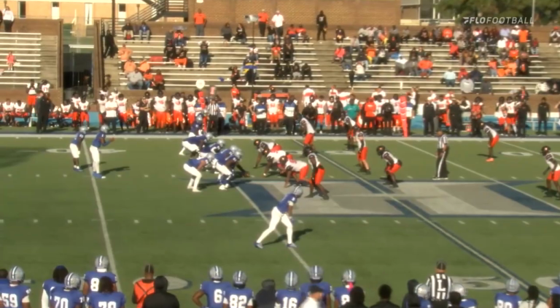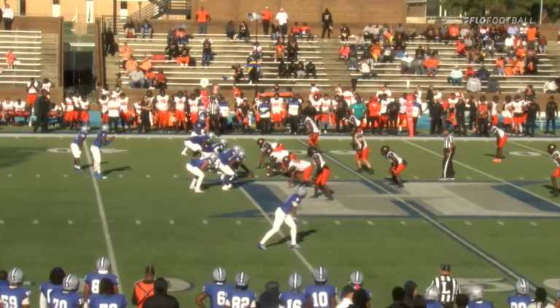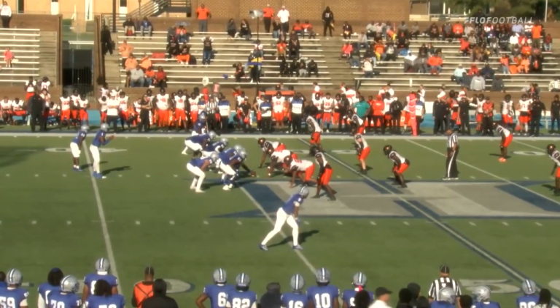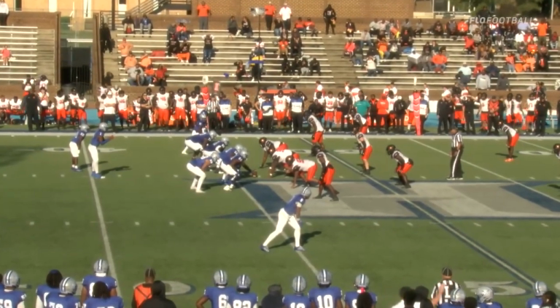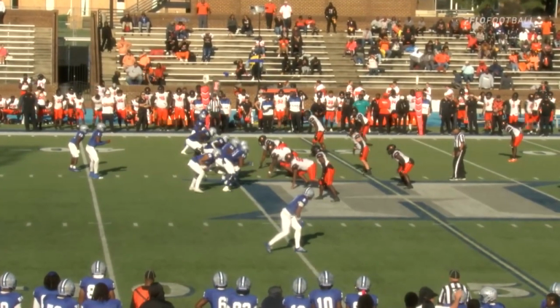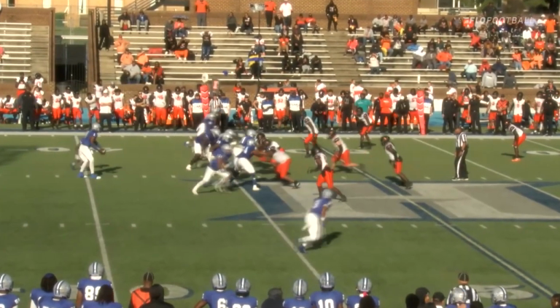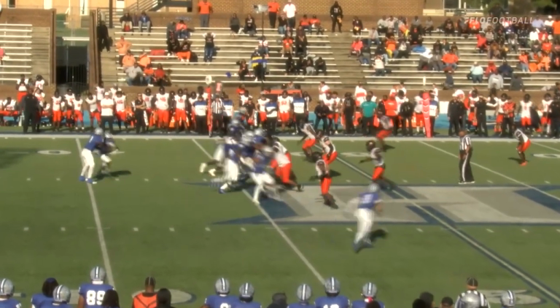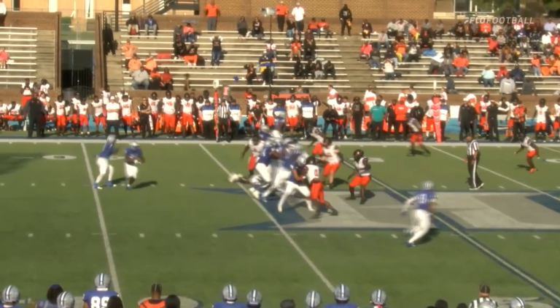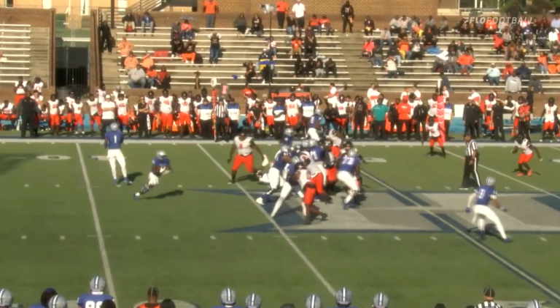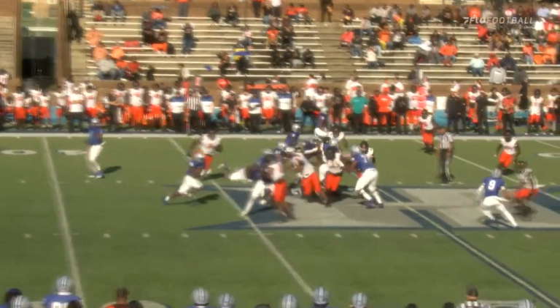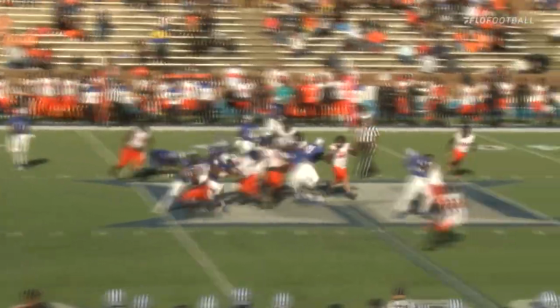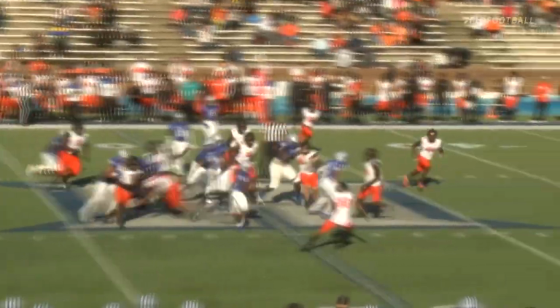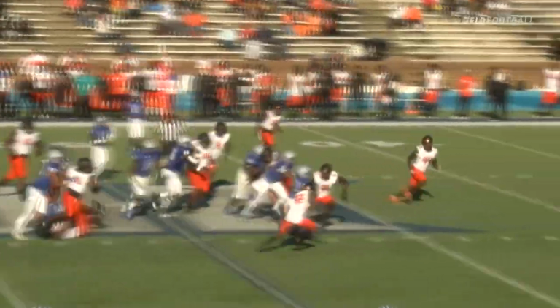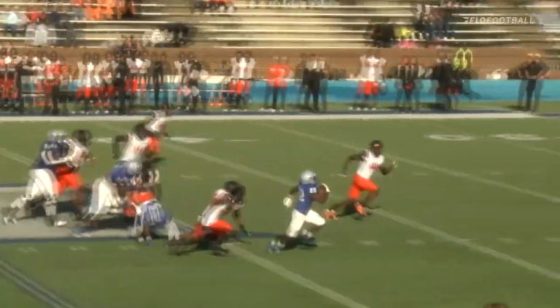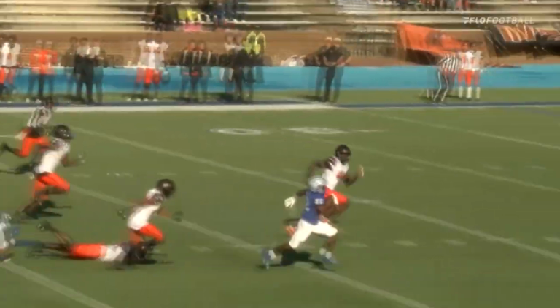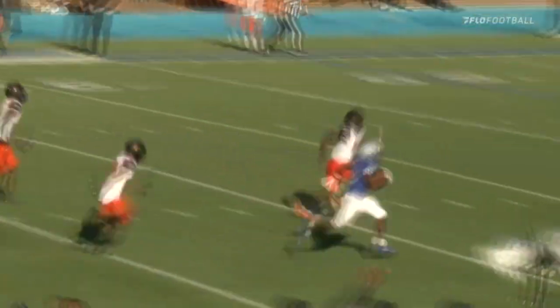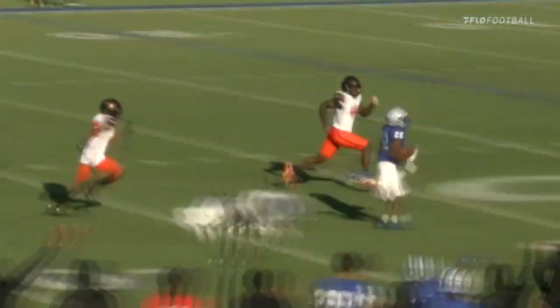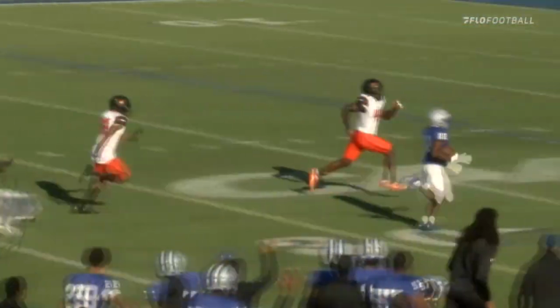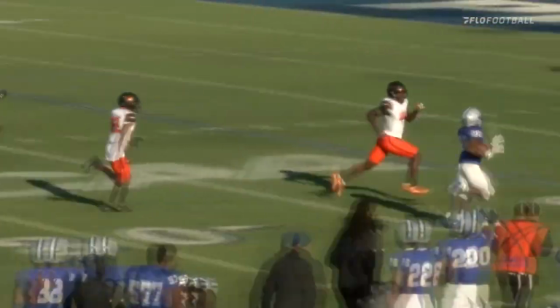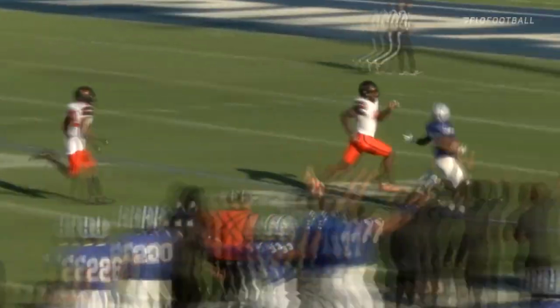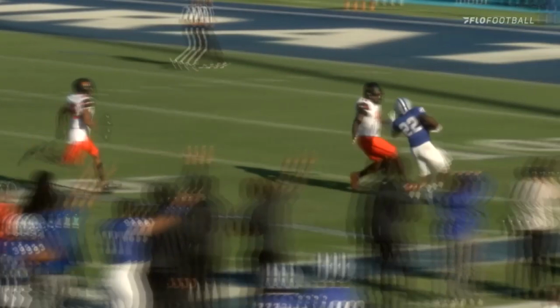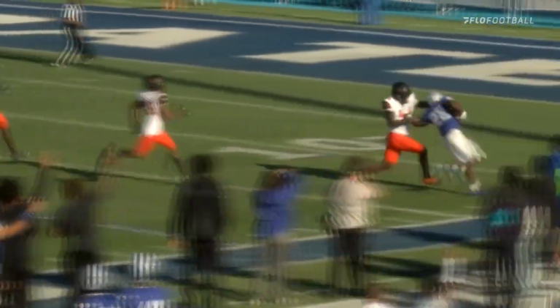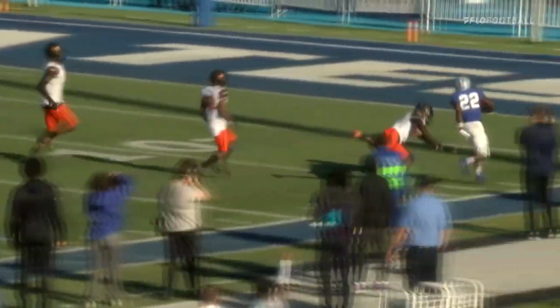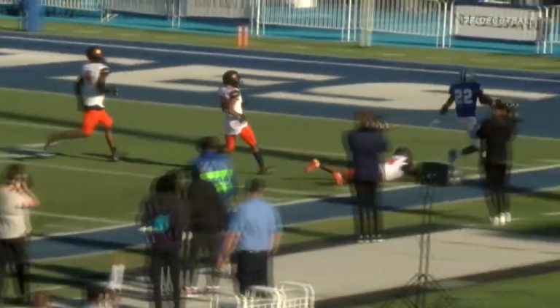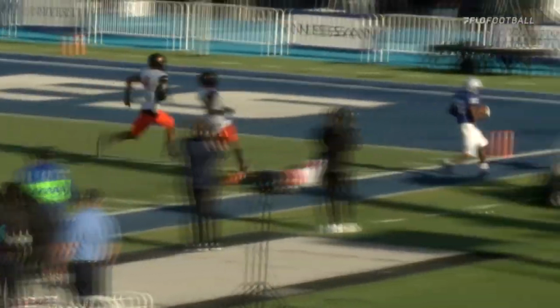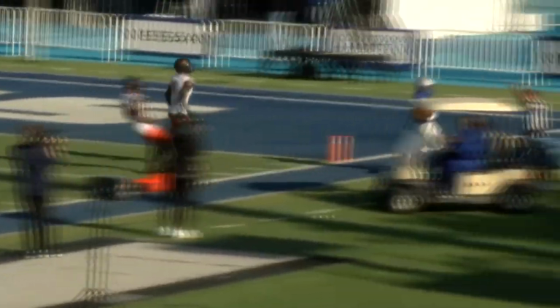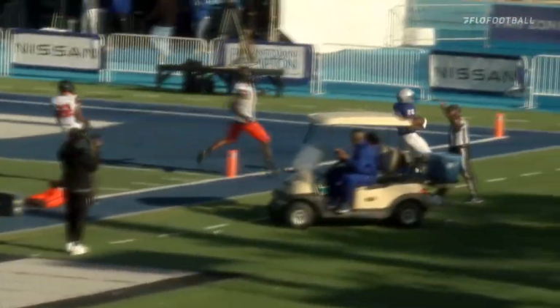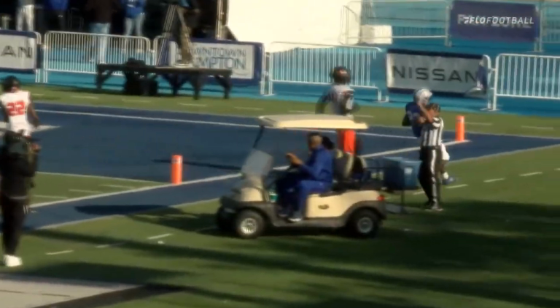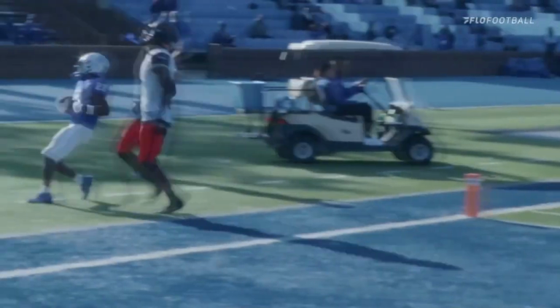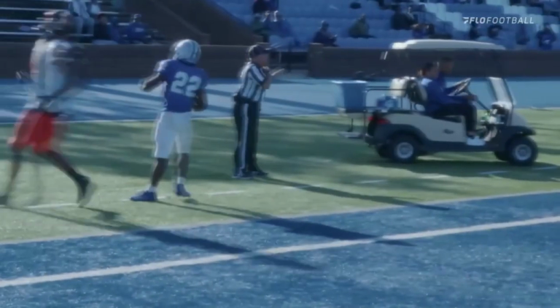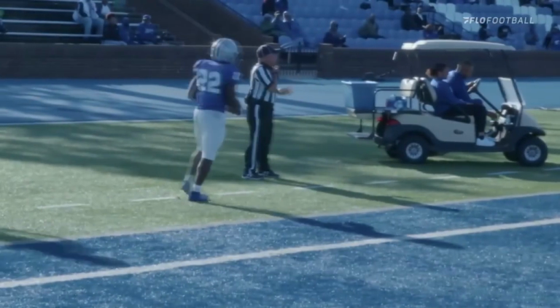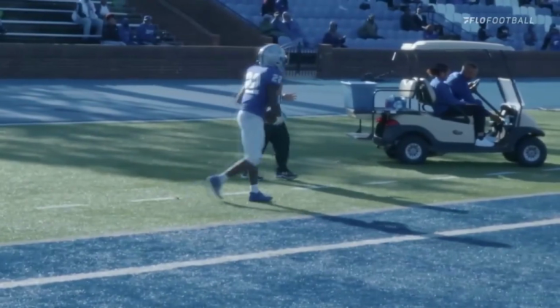Two receivers to his left, one on the near side — and it's a give to the right. Butts has it. 50, 40, 30, 20 — stutter step, stays on his feet and goes out of bounds at the five. Big run for Butts.